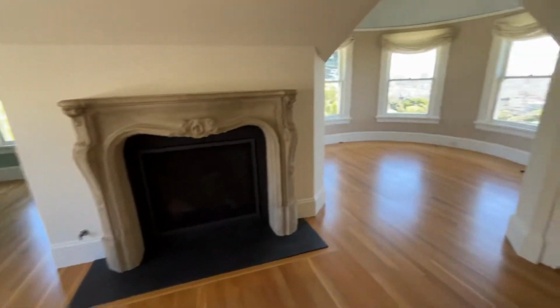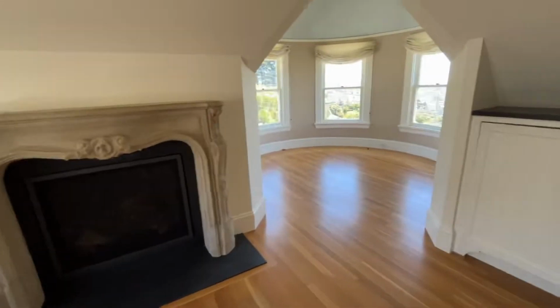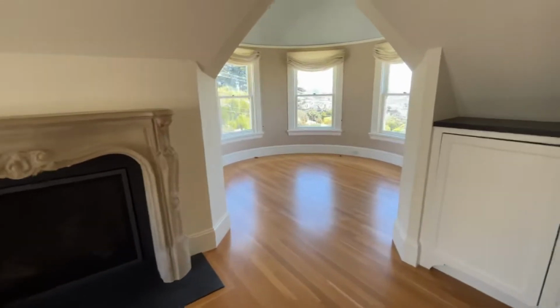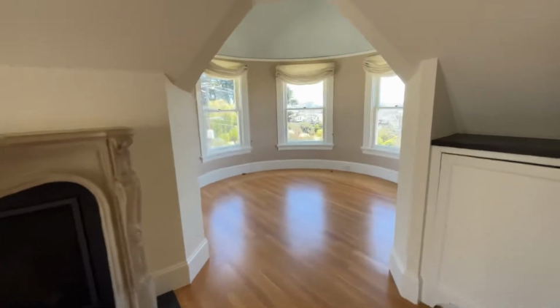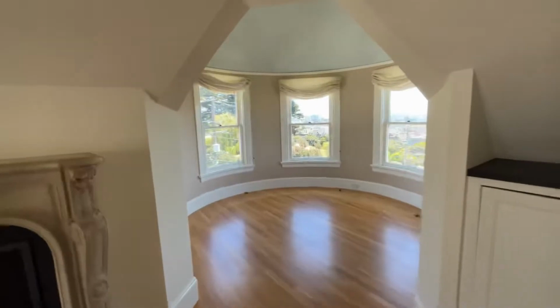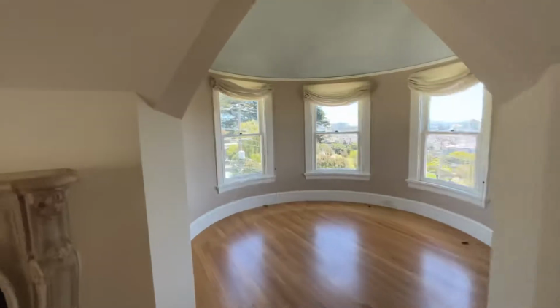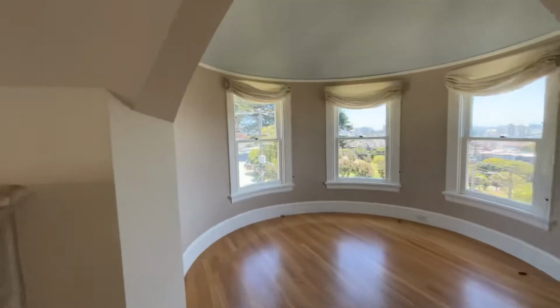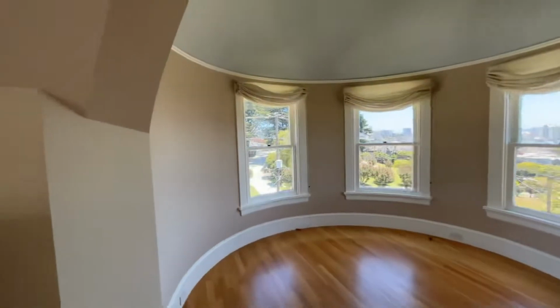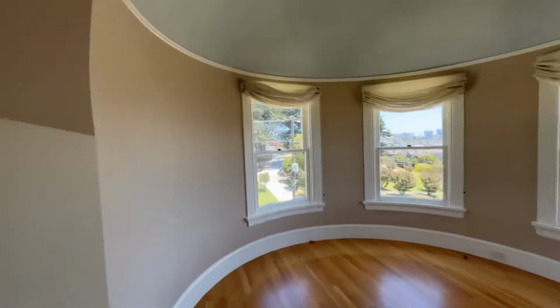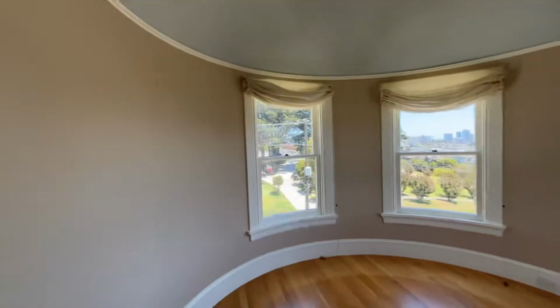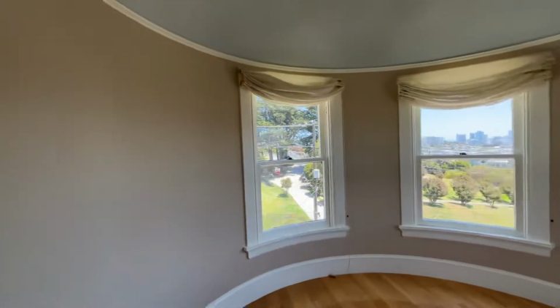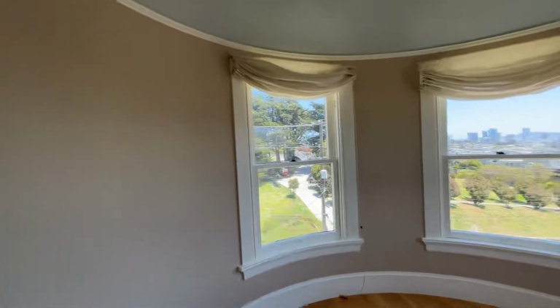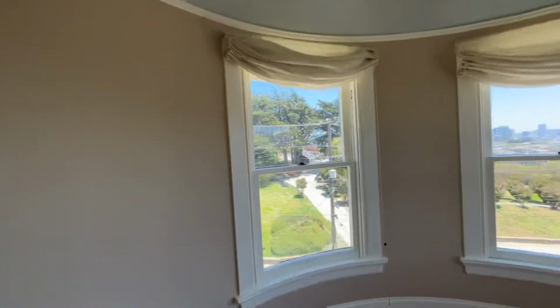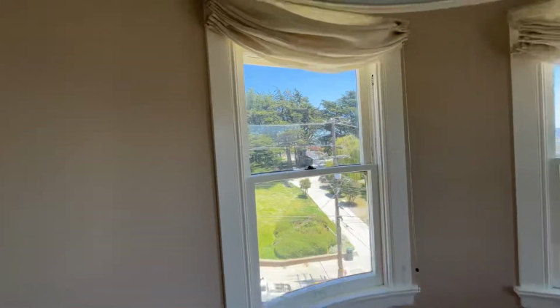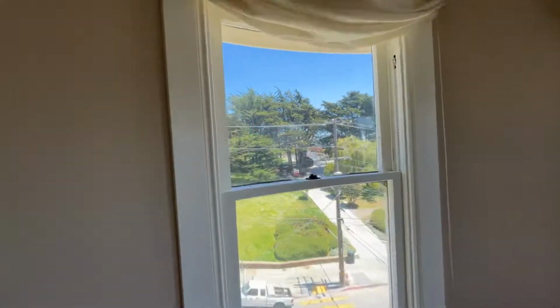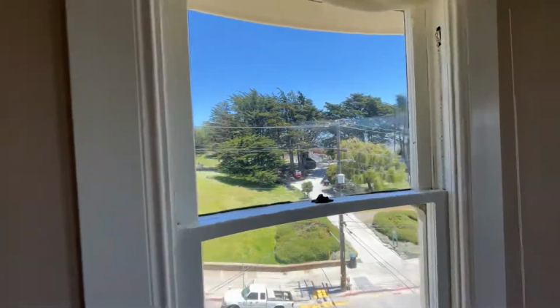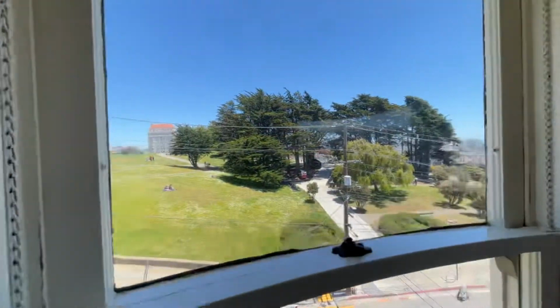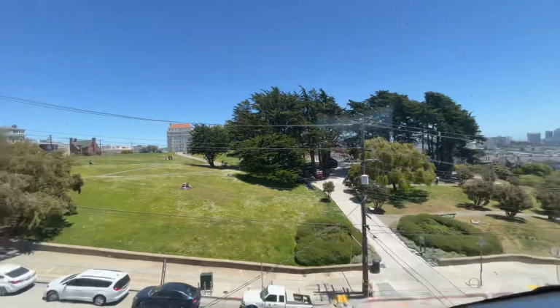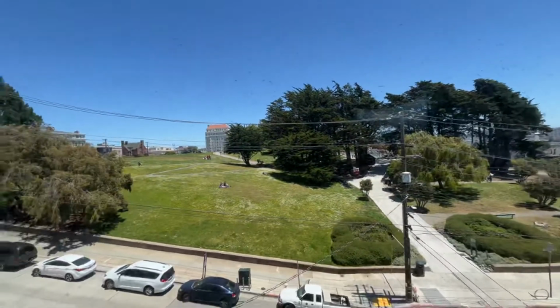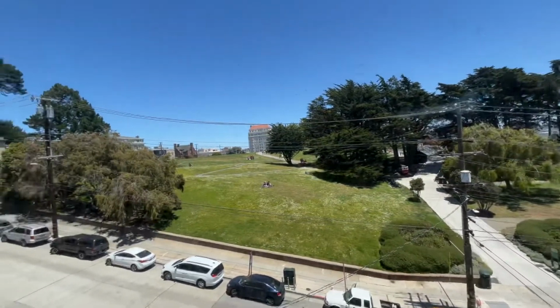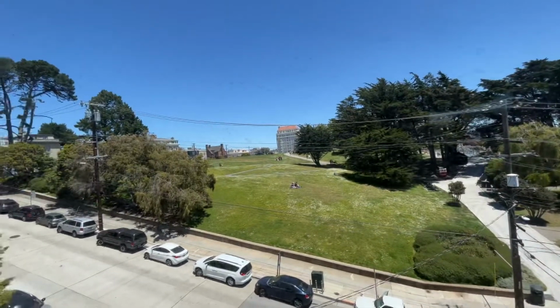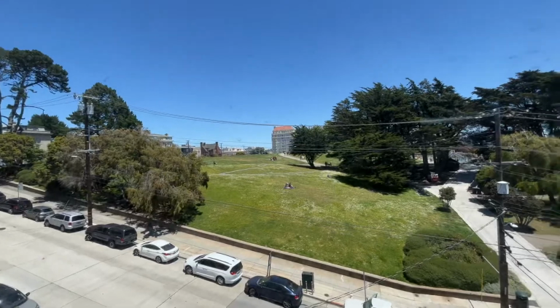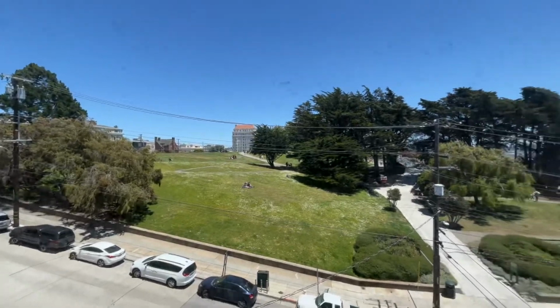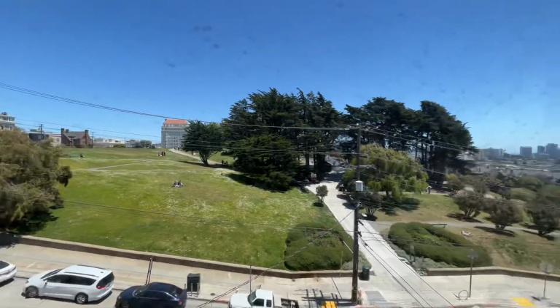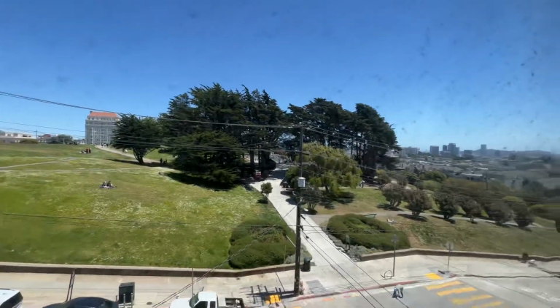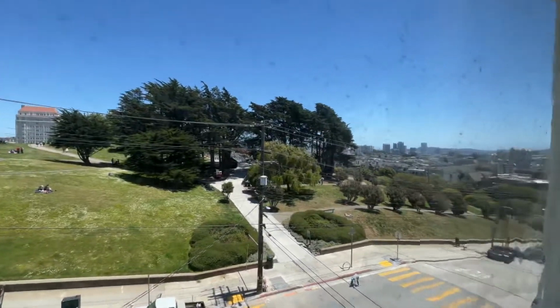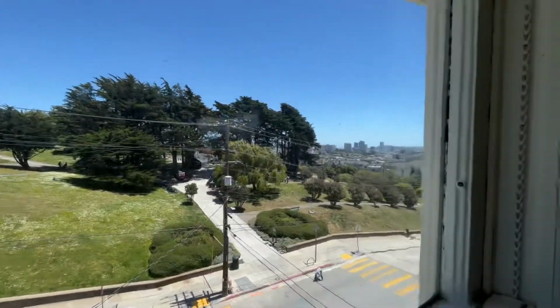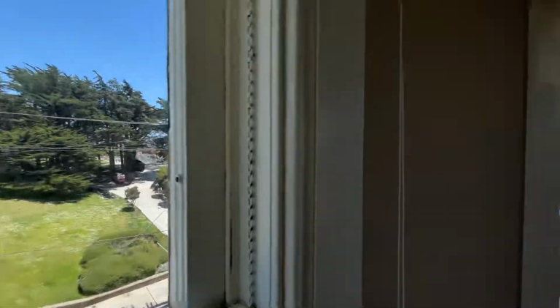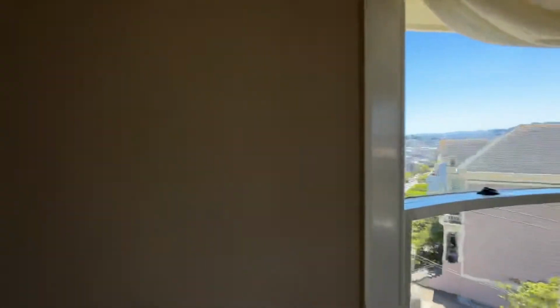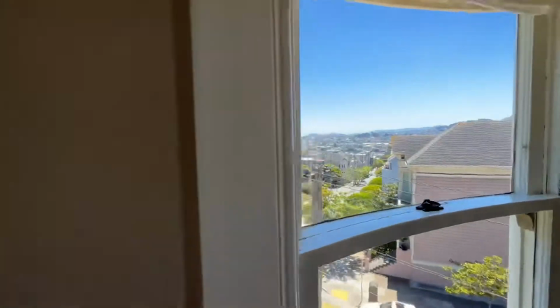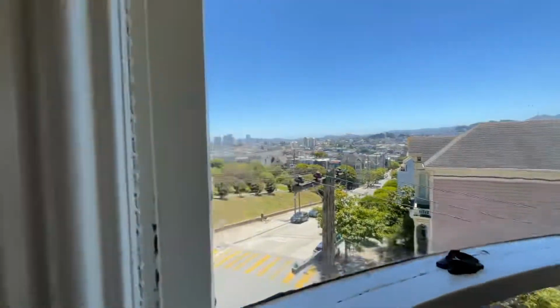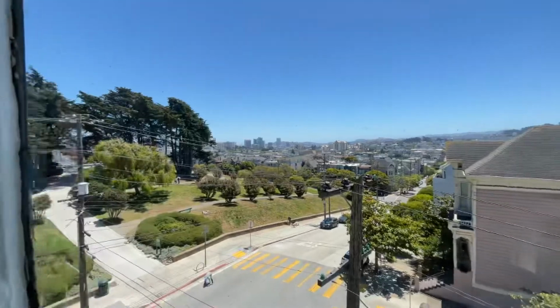You've got this gorgeous dining room with a view of Alta Plaza Park. City views.